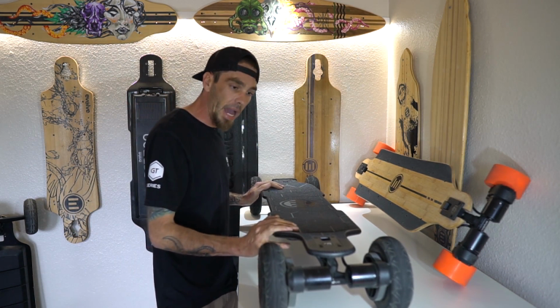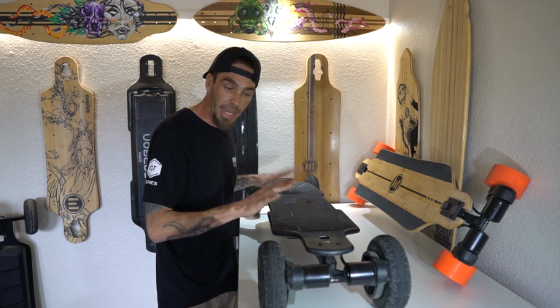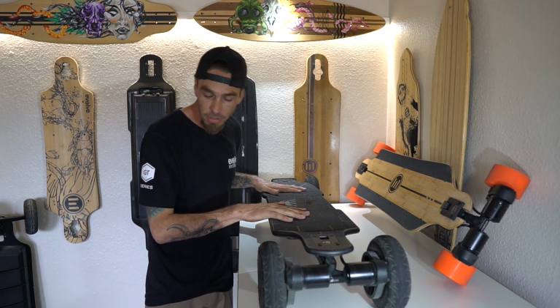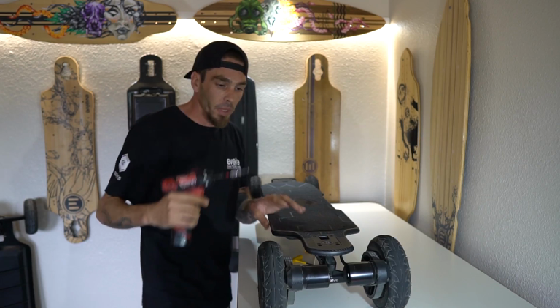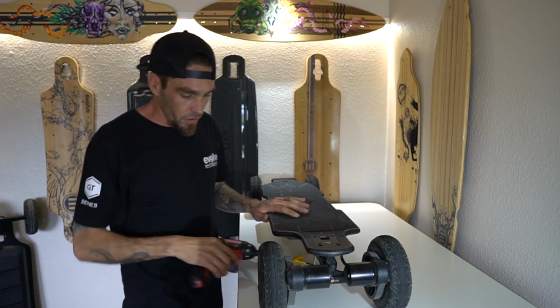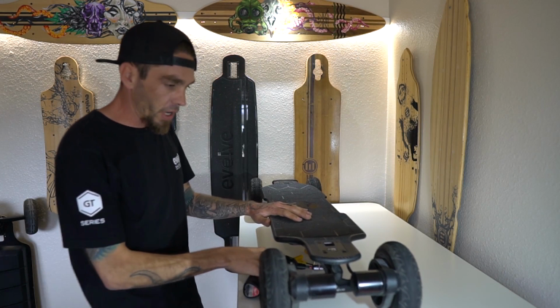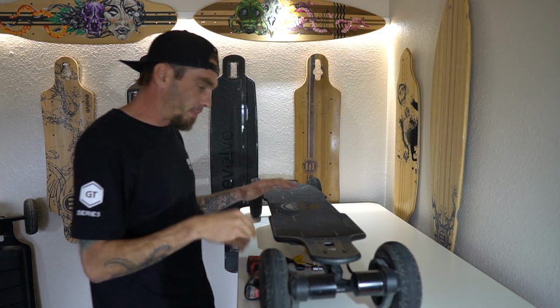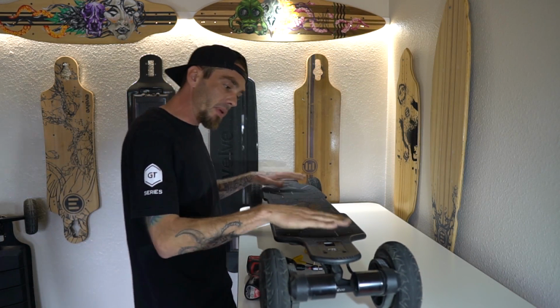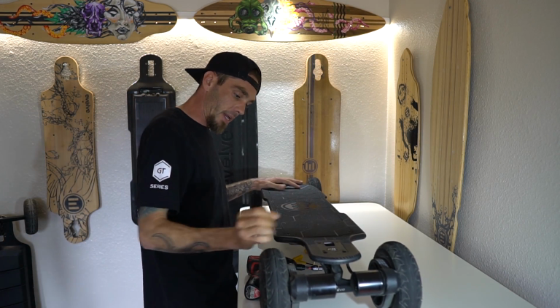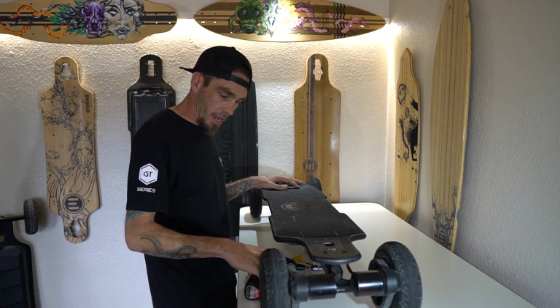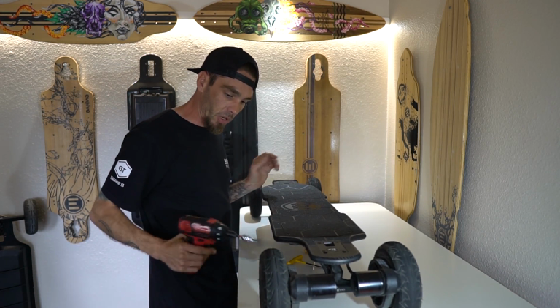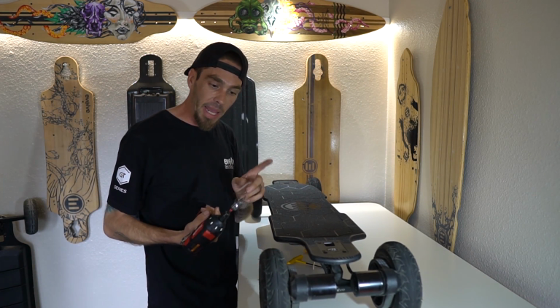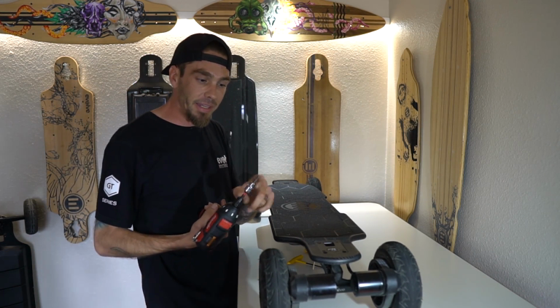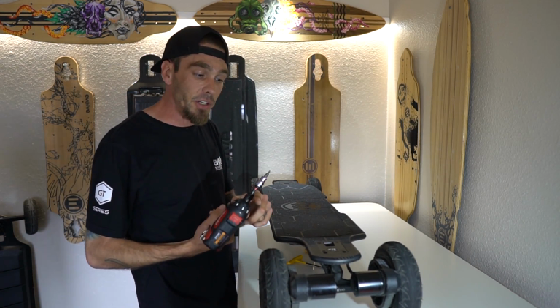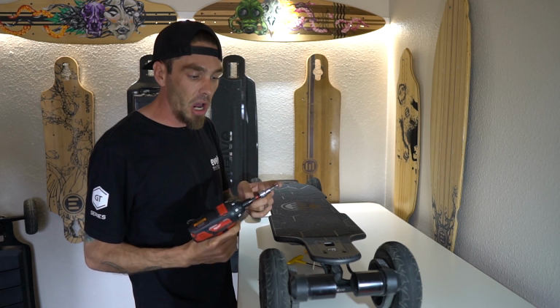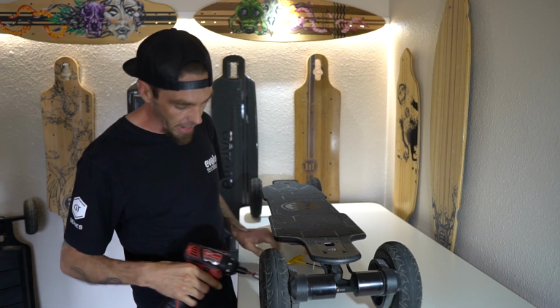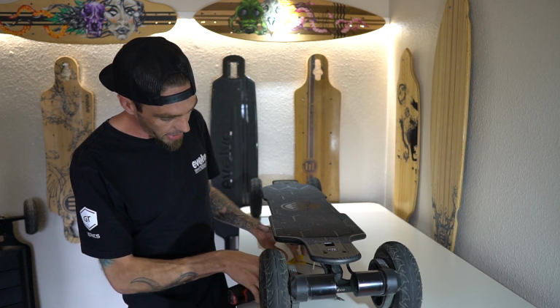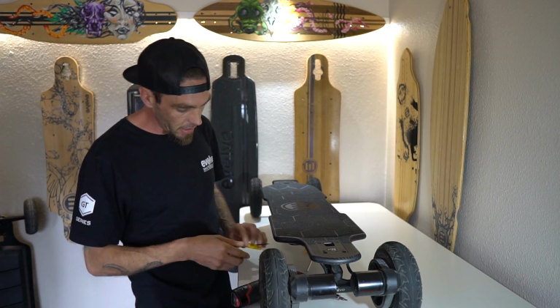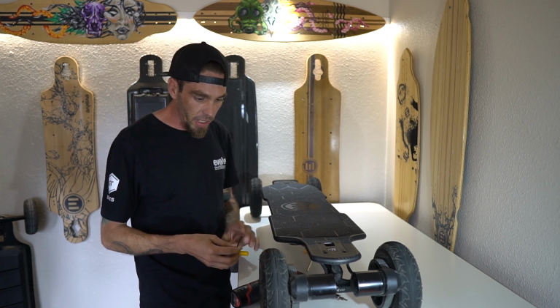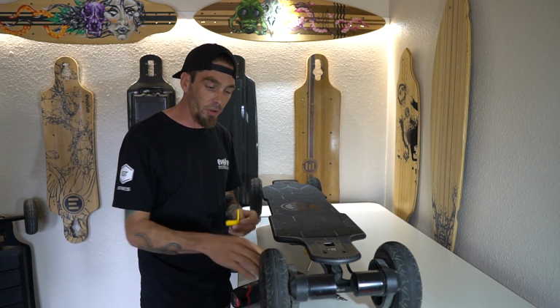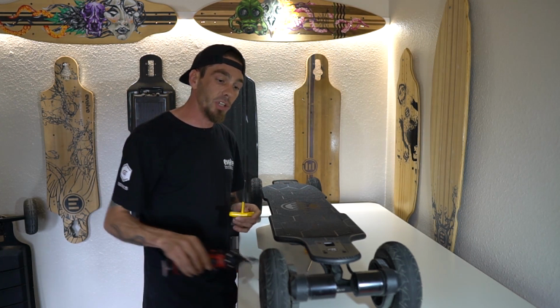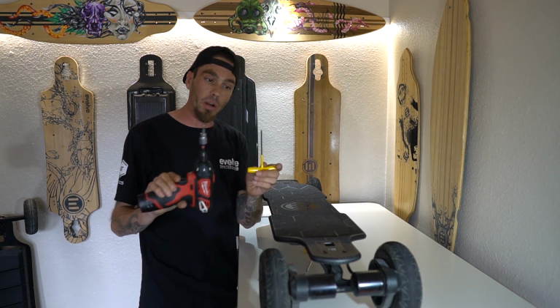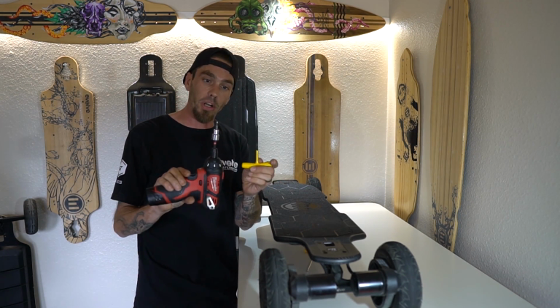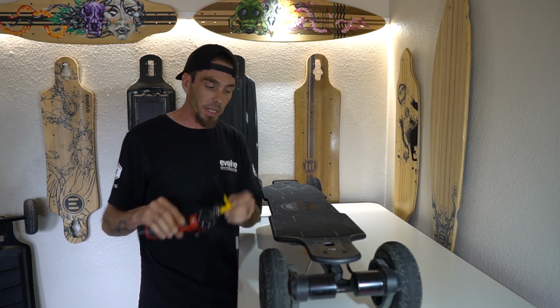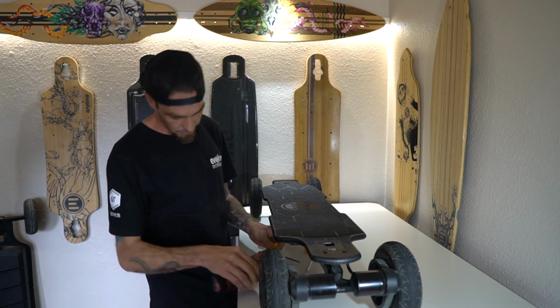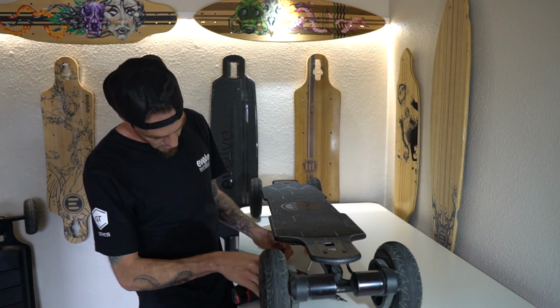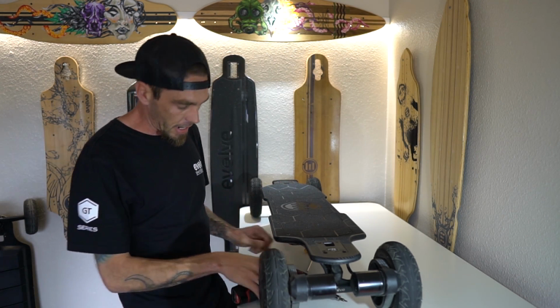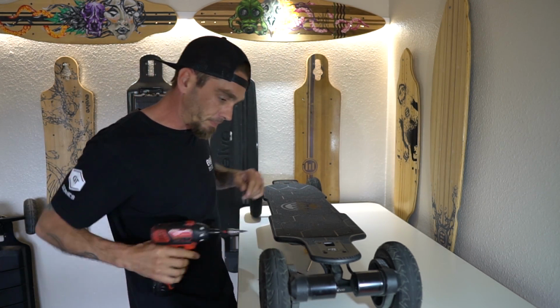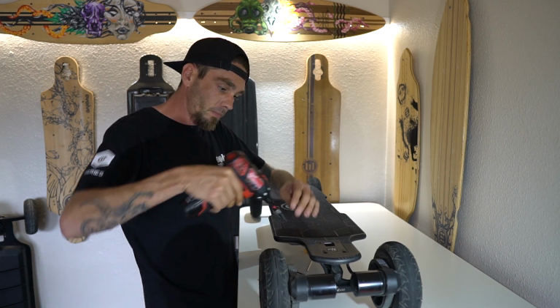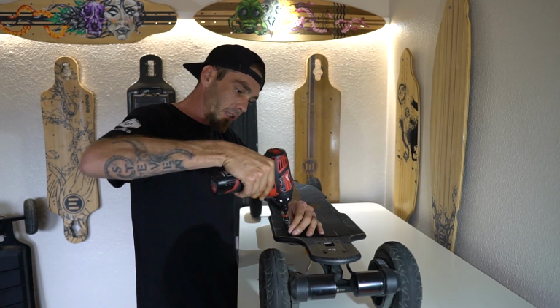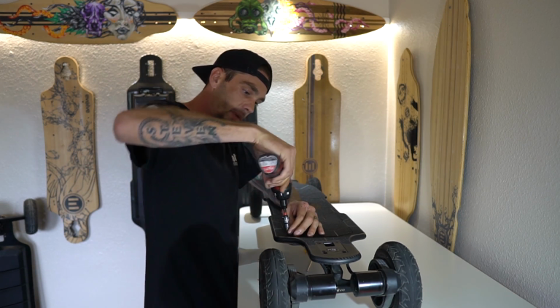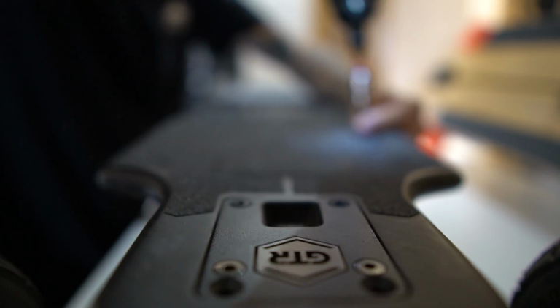Now I'm going to take it apart. We're going to open up the Carbon. Grab an eighth inch socket Allen key — you can either use the socket or your Allen key. Let's see what we got on the inside.